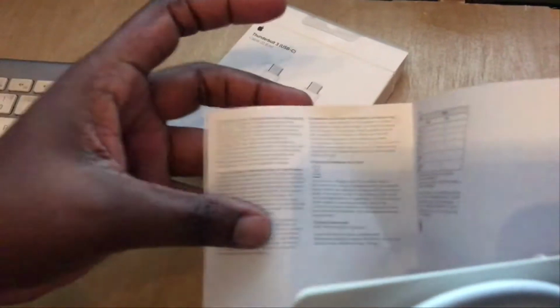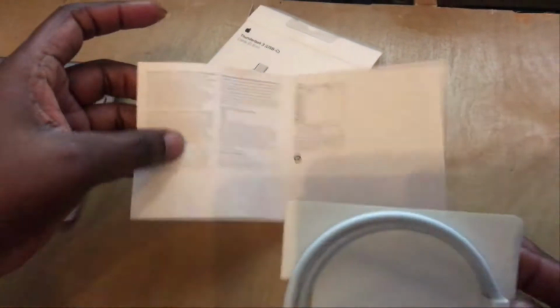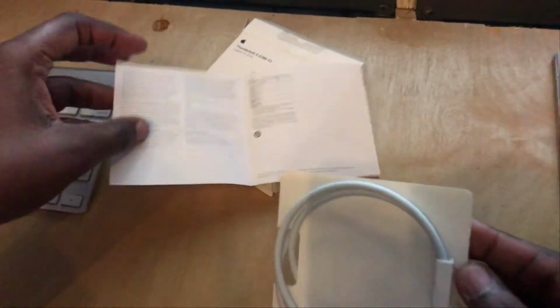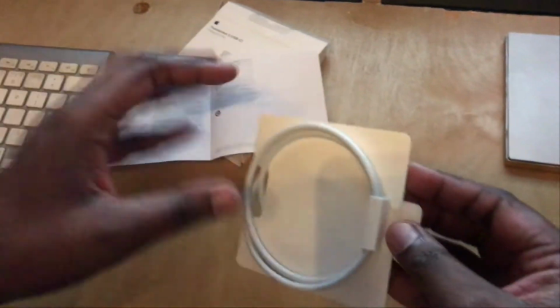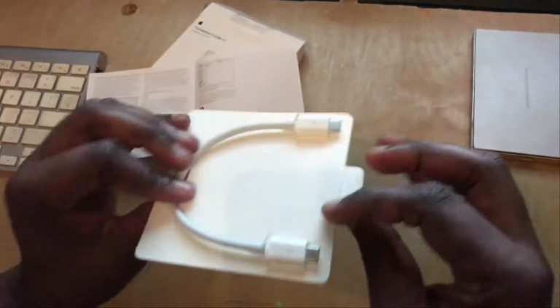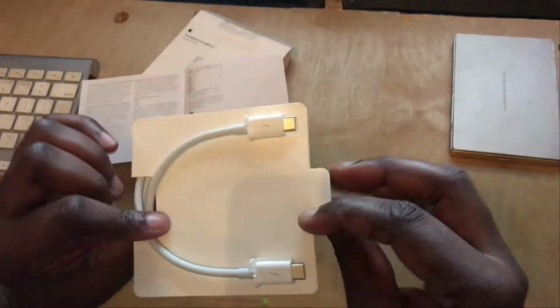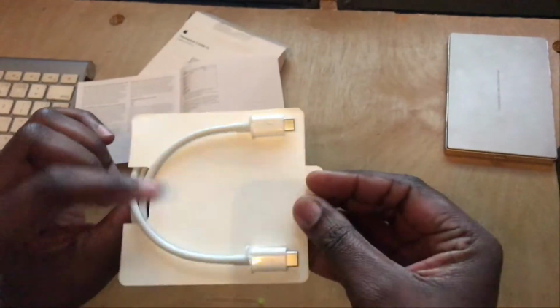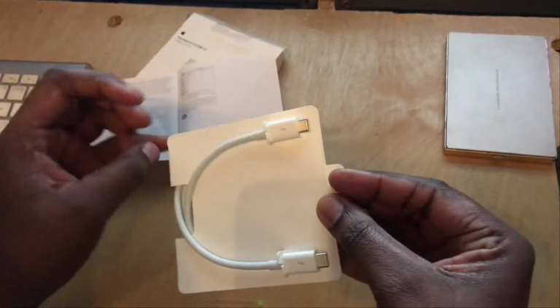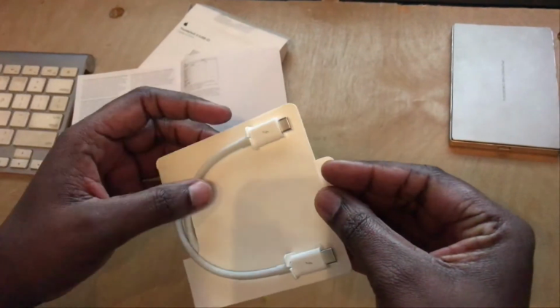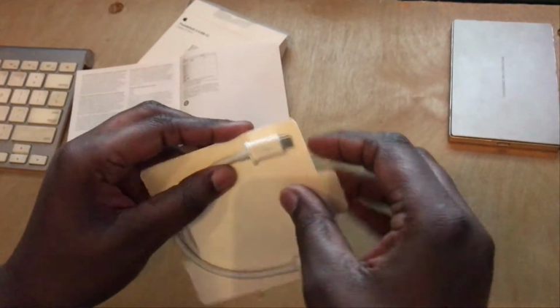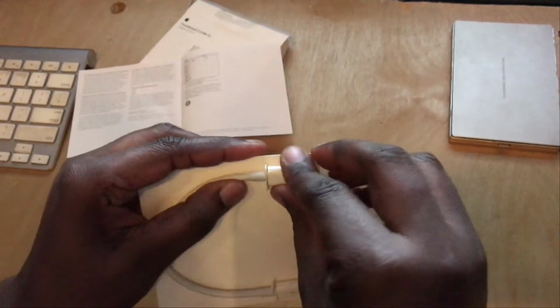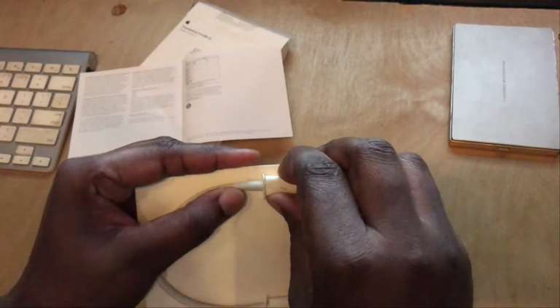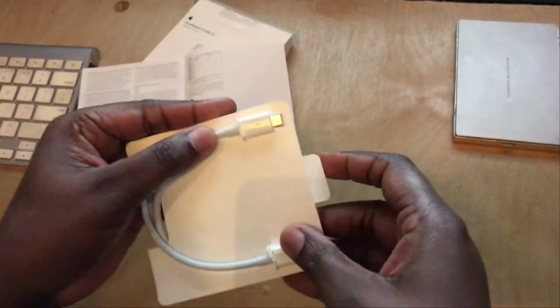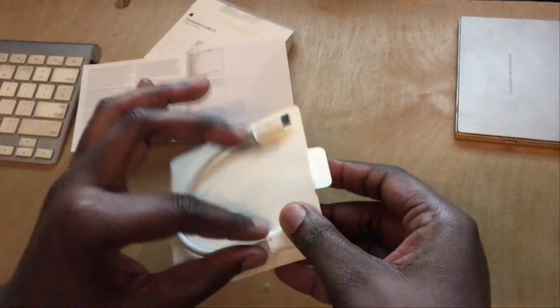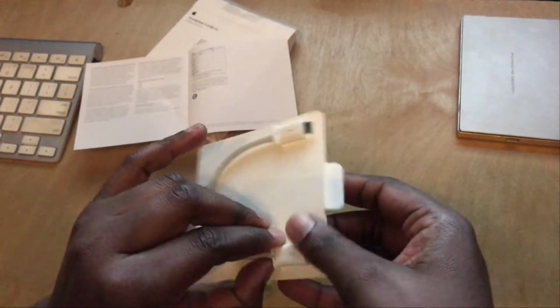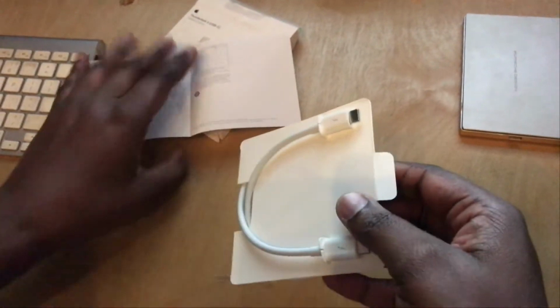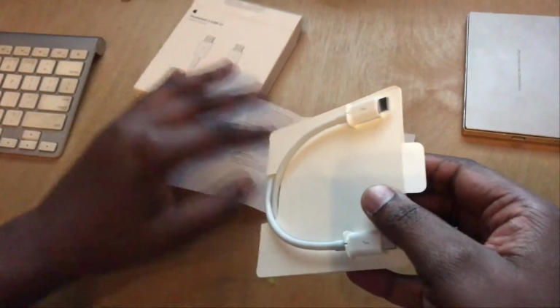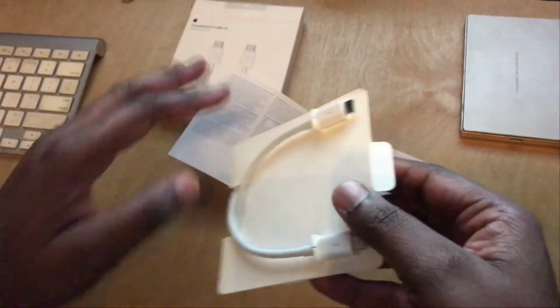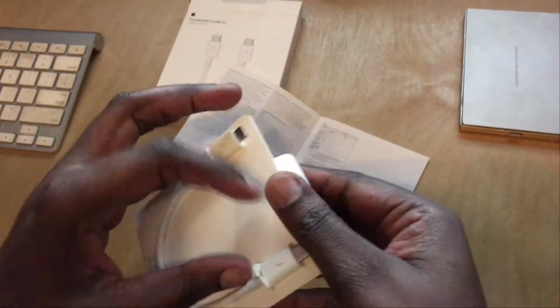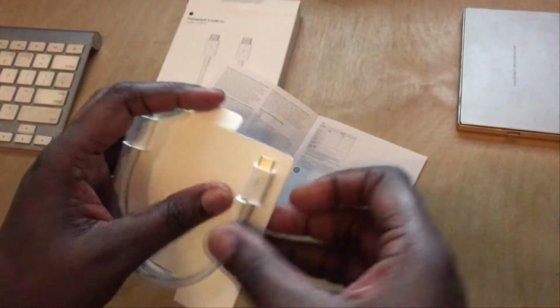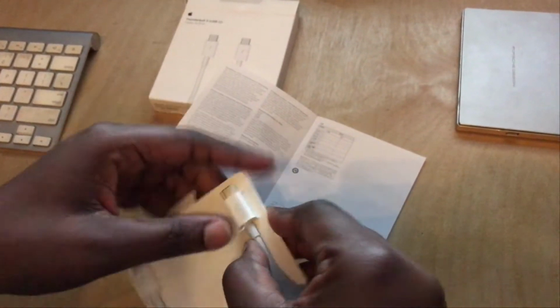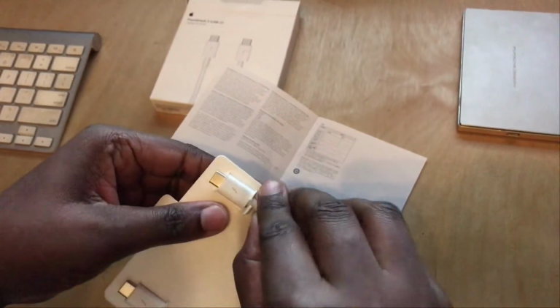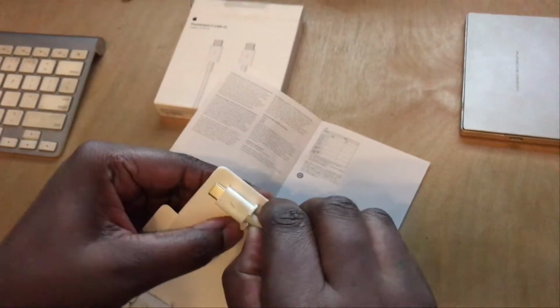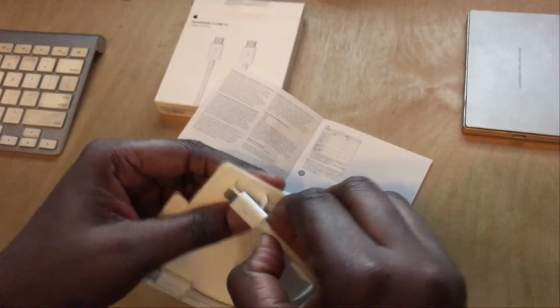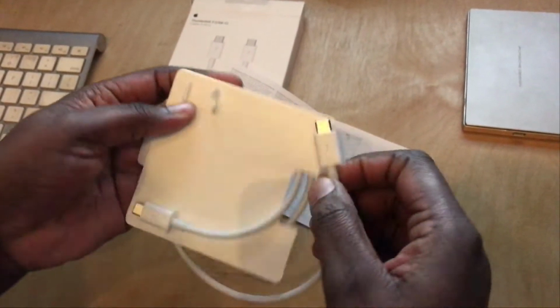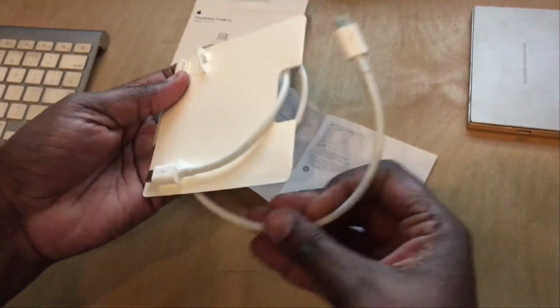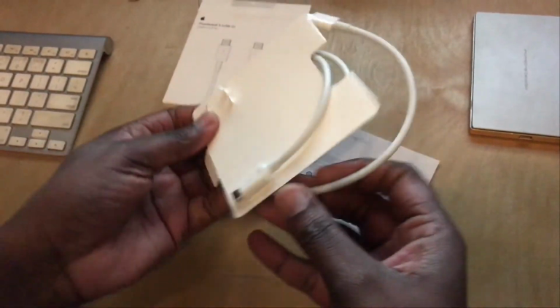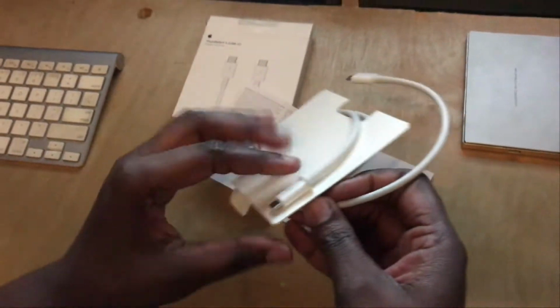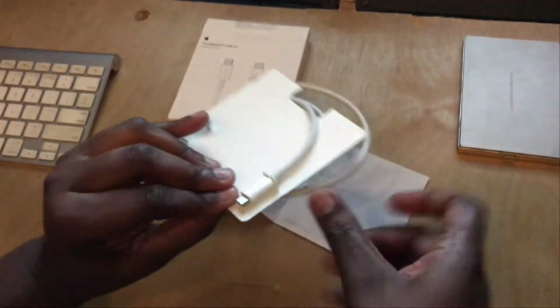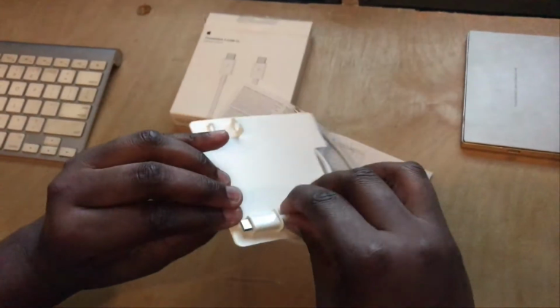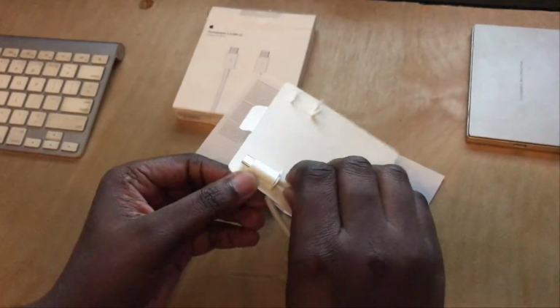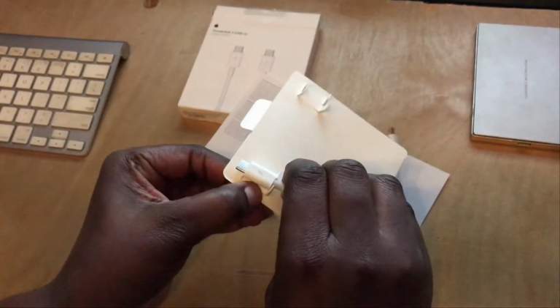So this is it guys, and it's 0.8 meter. The one I had before was very short, so I had to get a longer one.